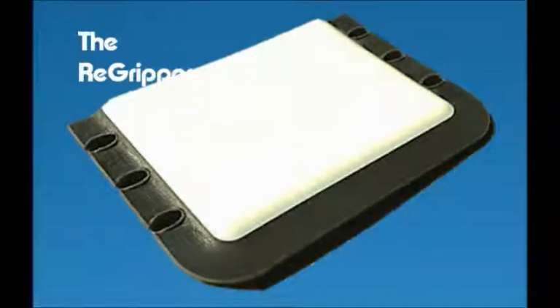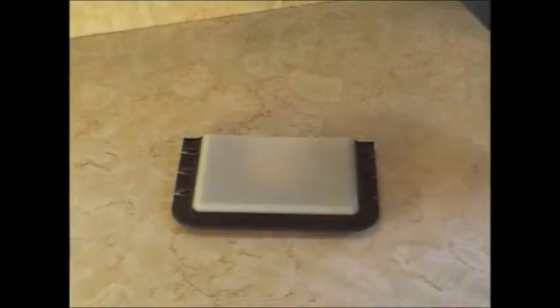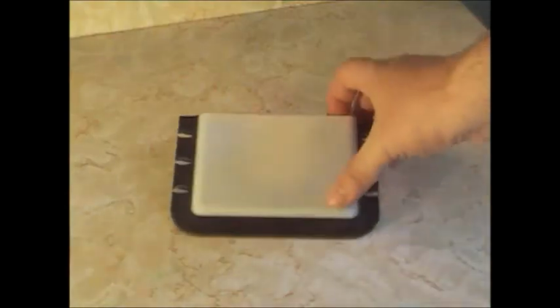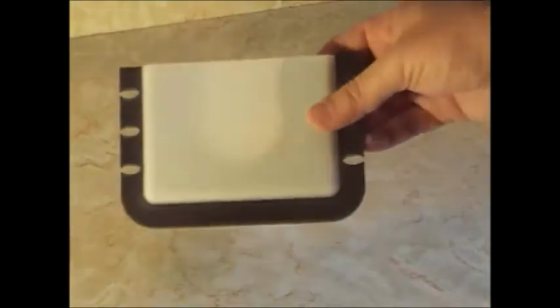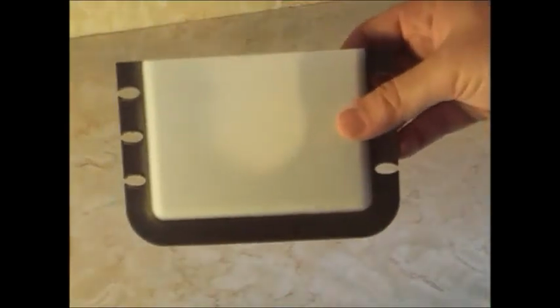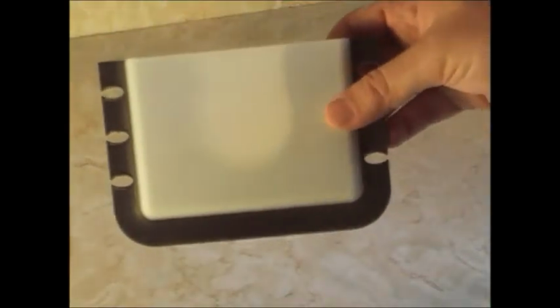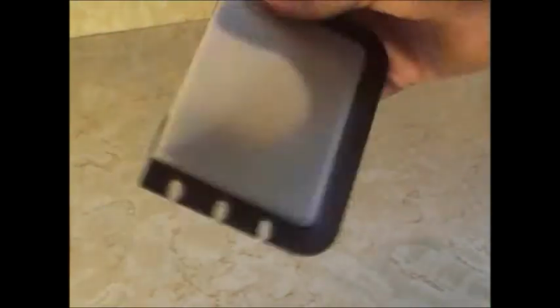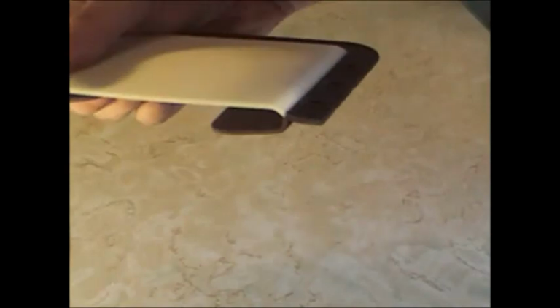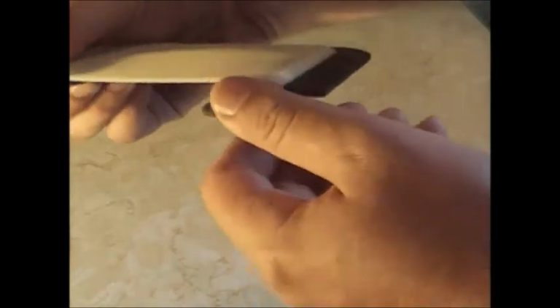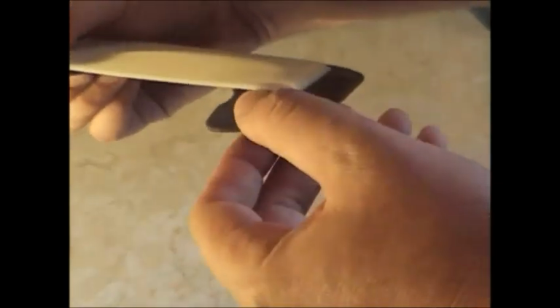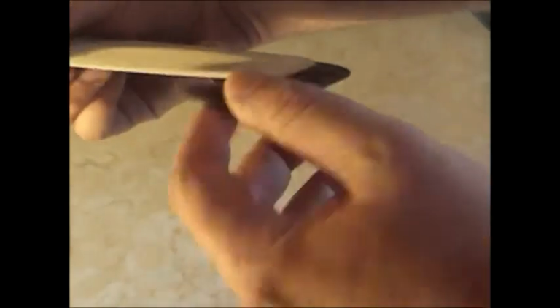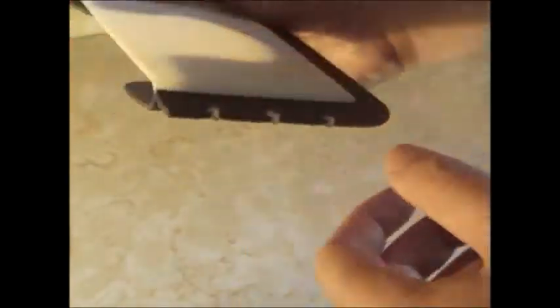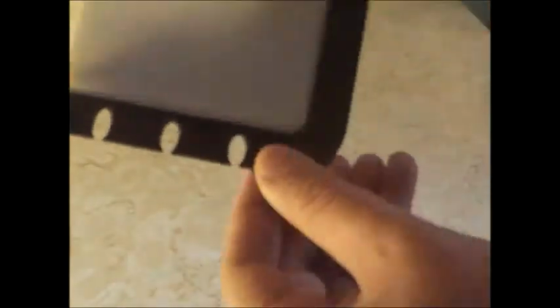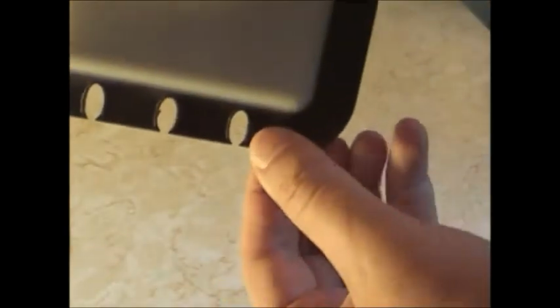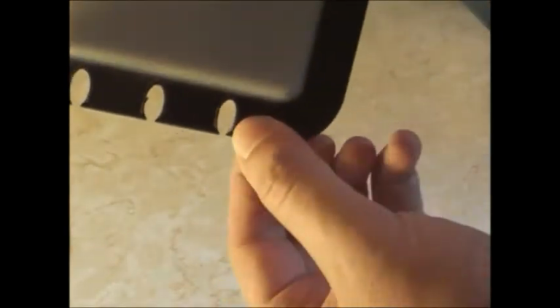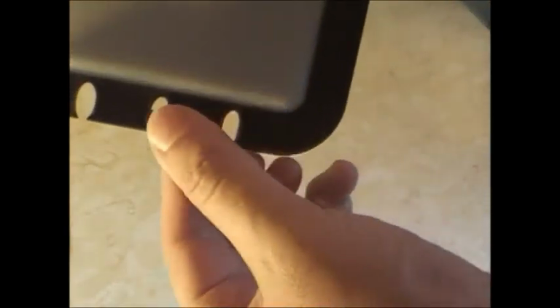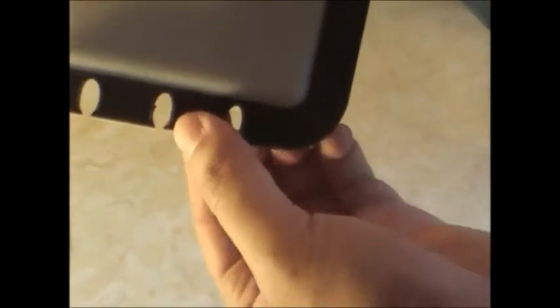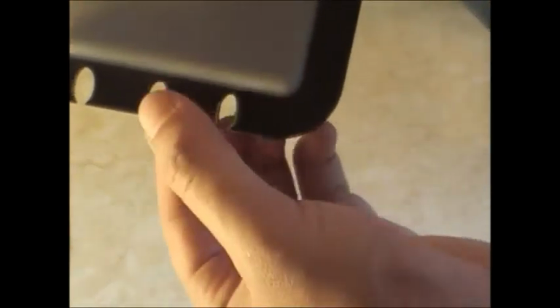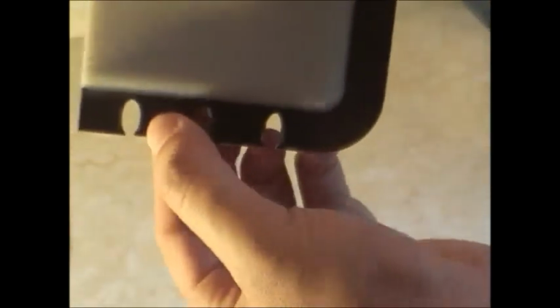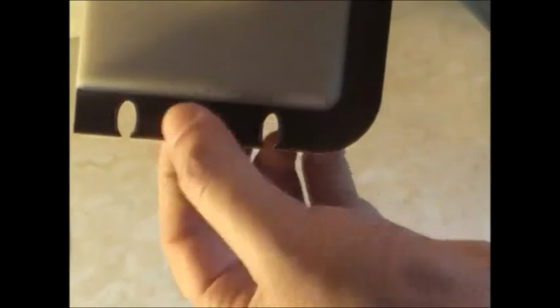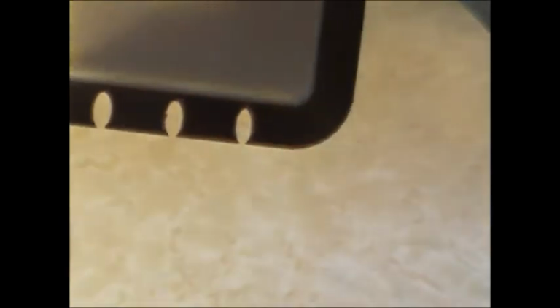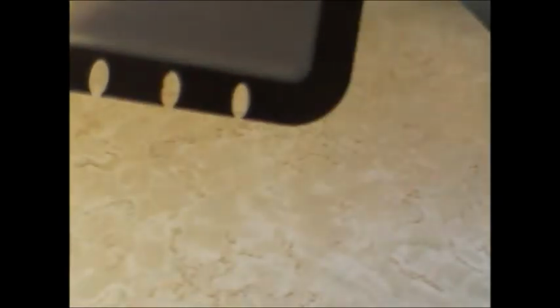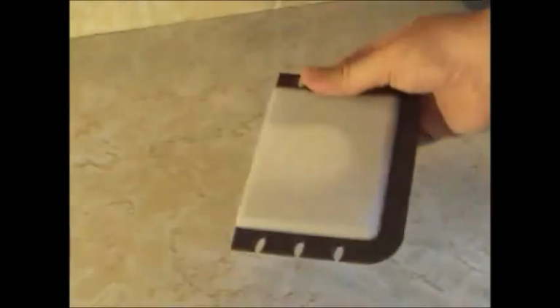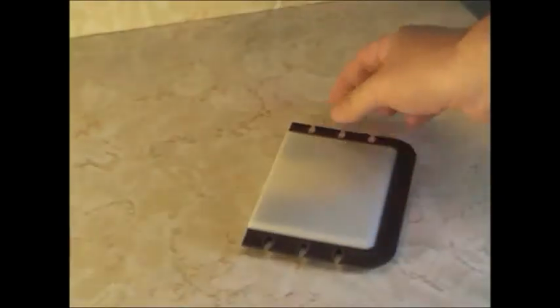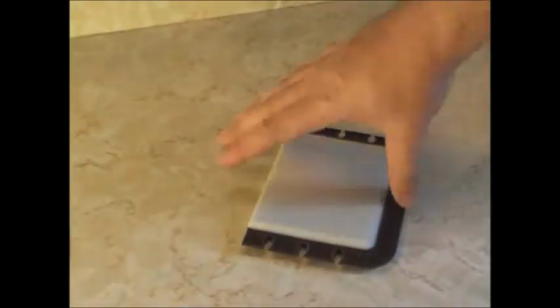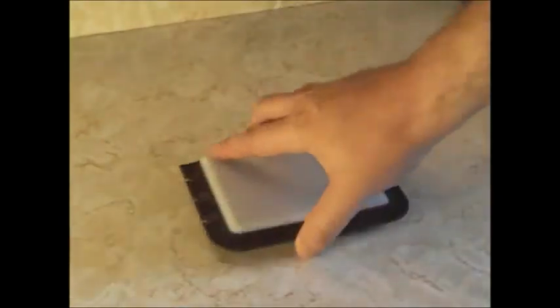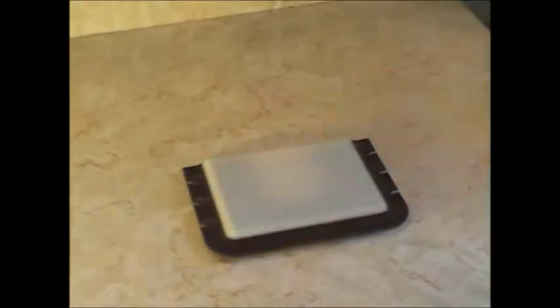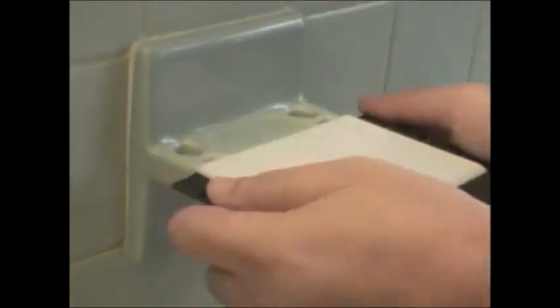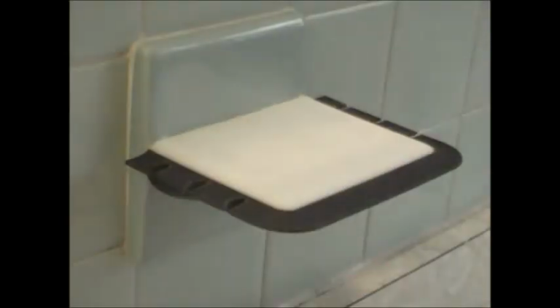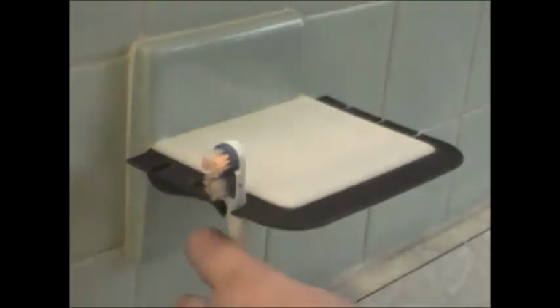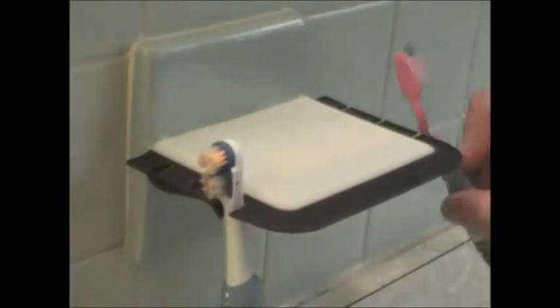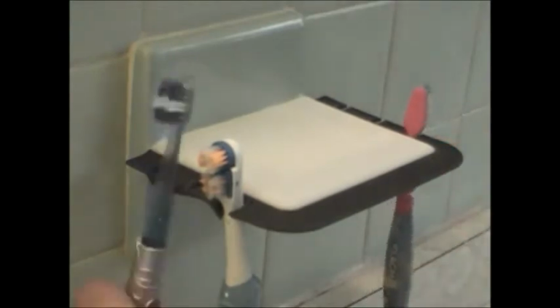The Re-Gripper's flexible underside lets it stretch to fit over almost any built-in toothbrush holder. And the grippers hold toothbrushes of almost any size, including electric toothbrushes. Just slide it on — it's as simple as that.